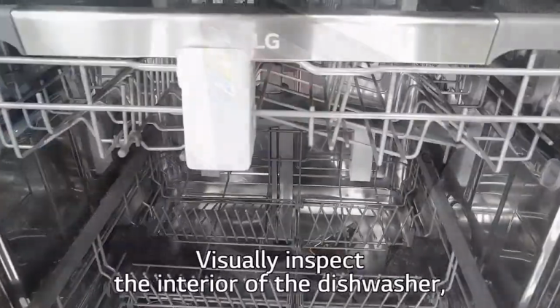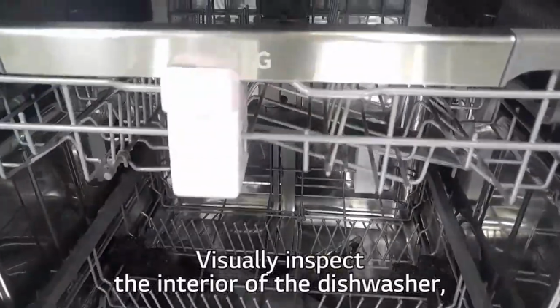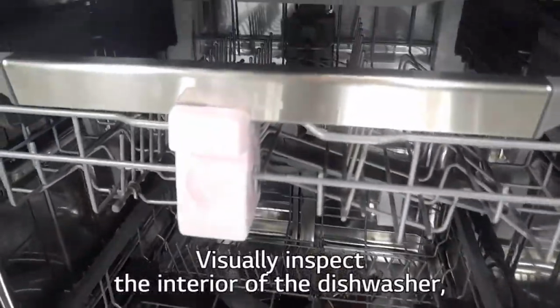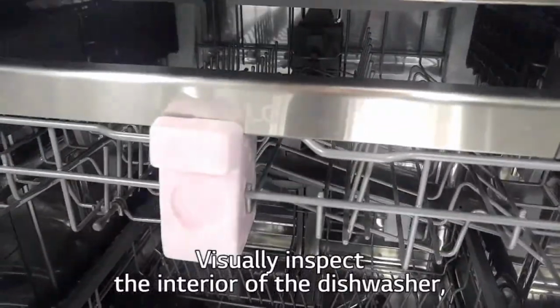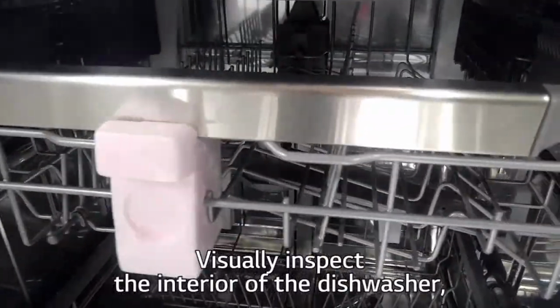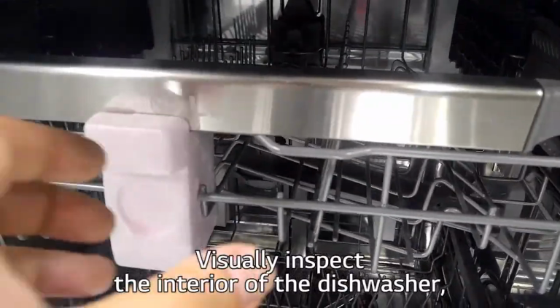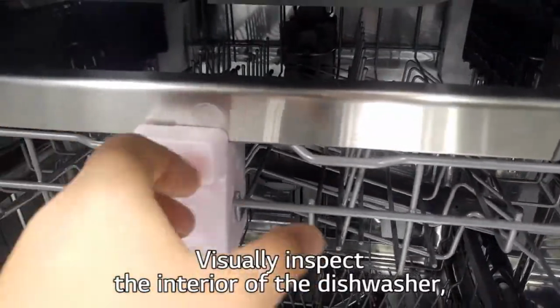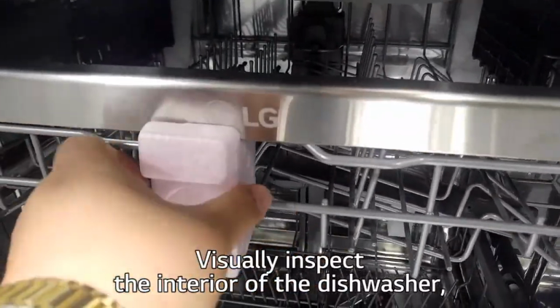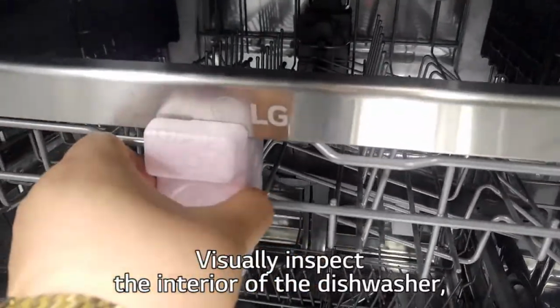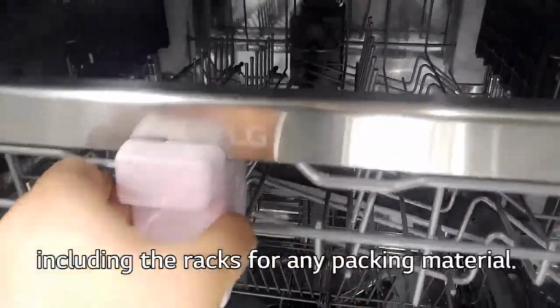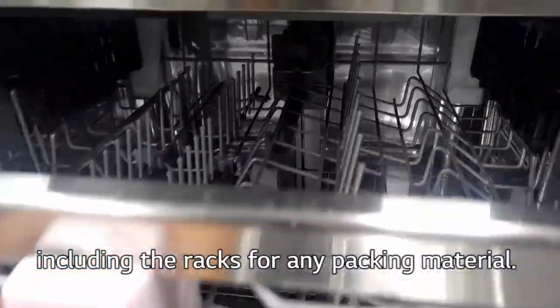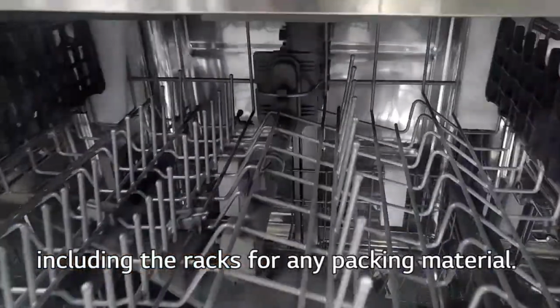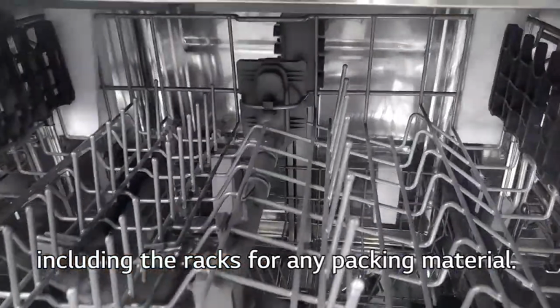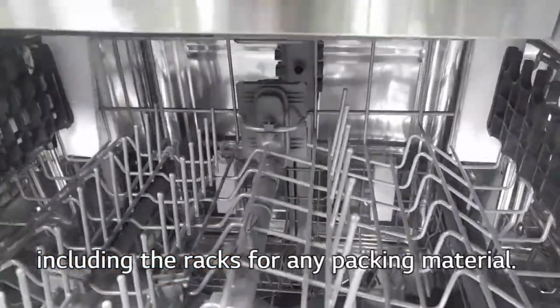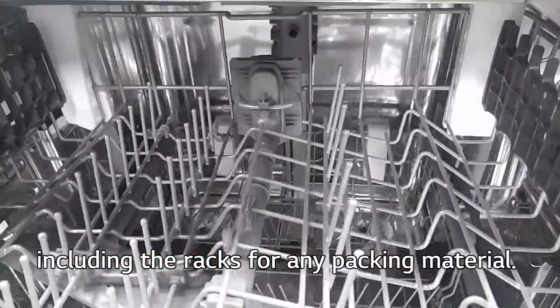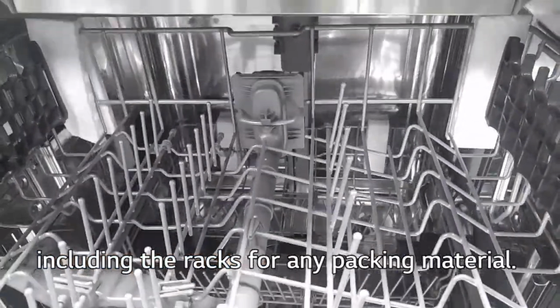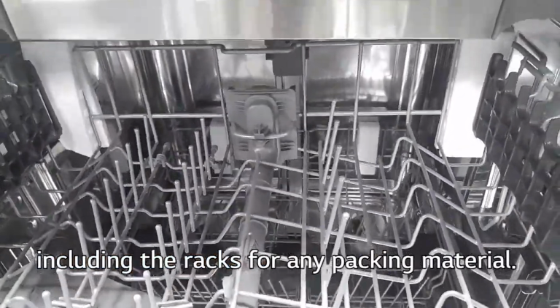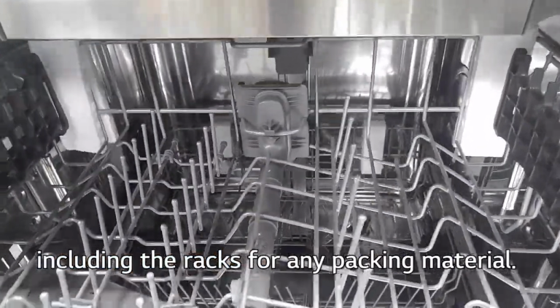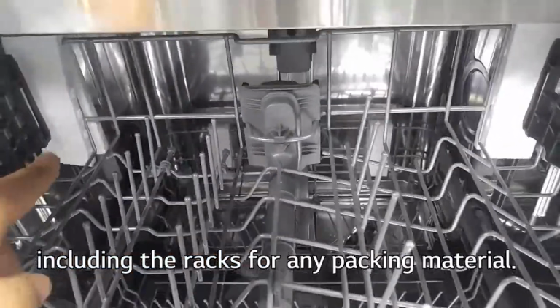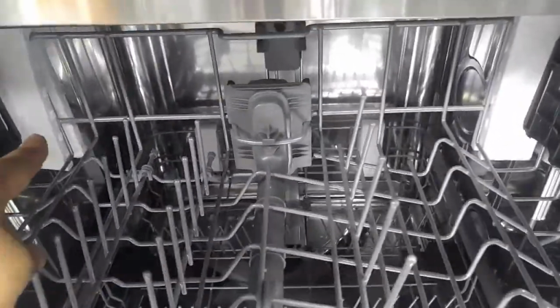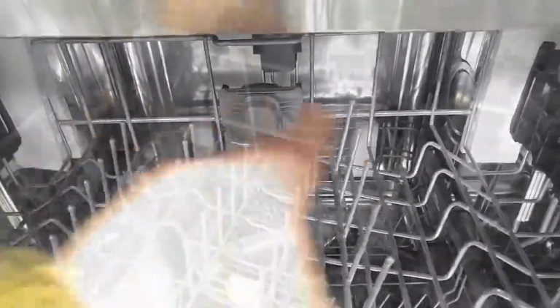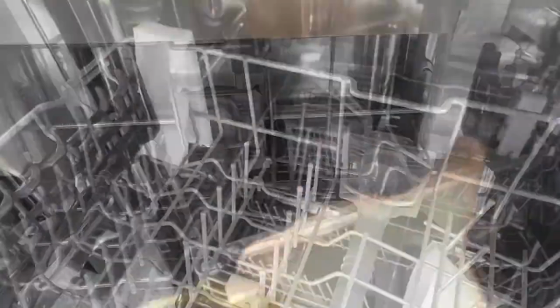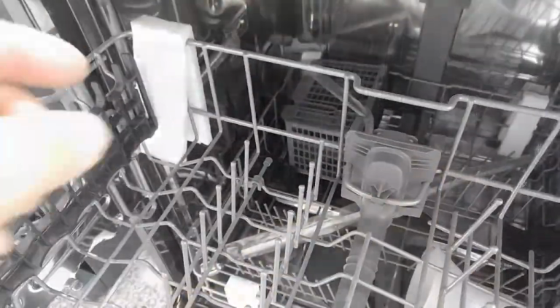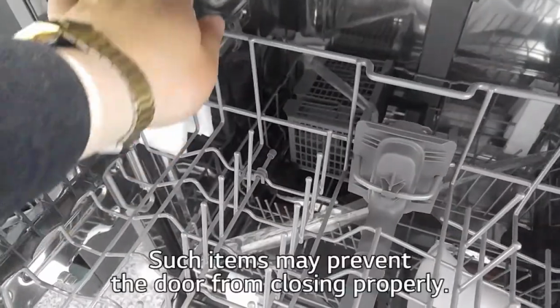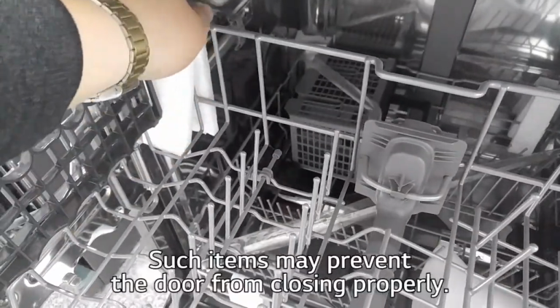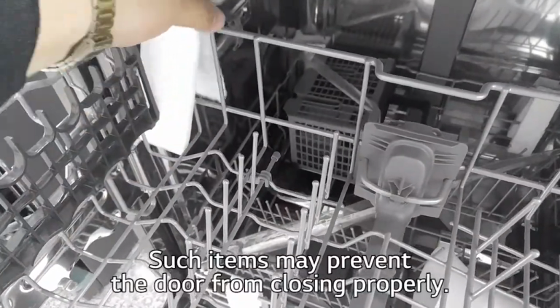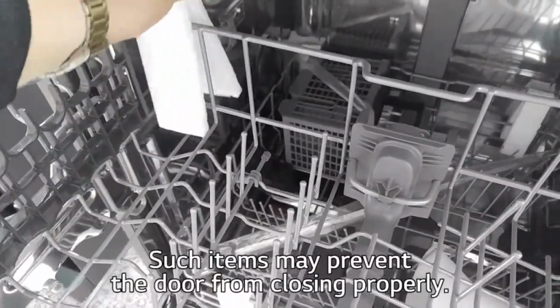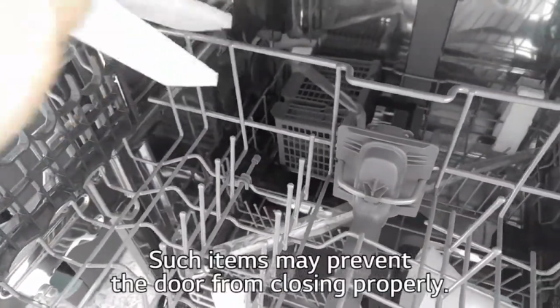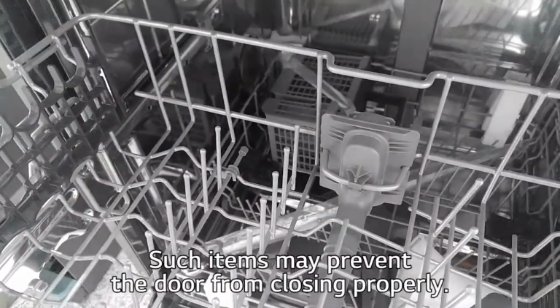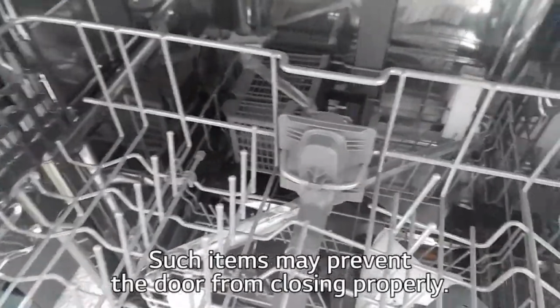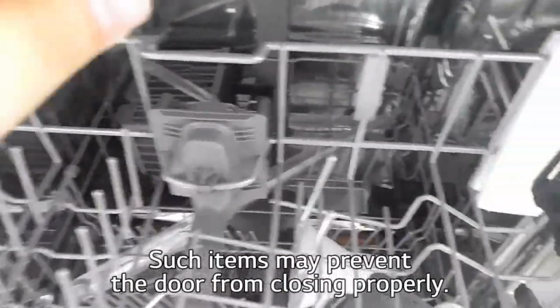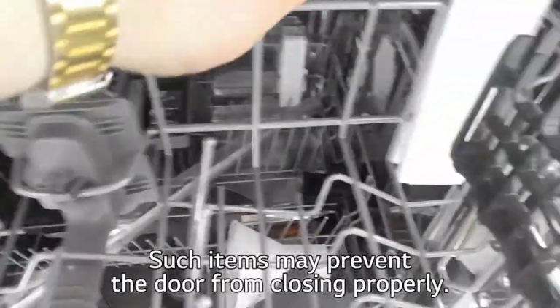Visually inspect the interior of the dishwasher, including the racks, for any packaging material. Such items may prevent the door from closing properly.